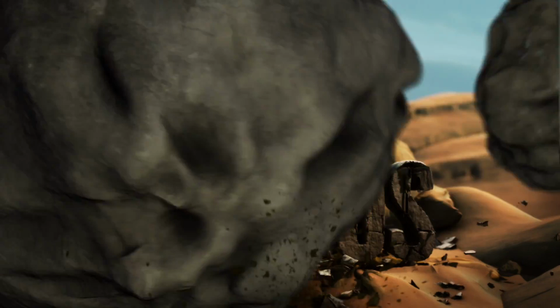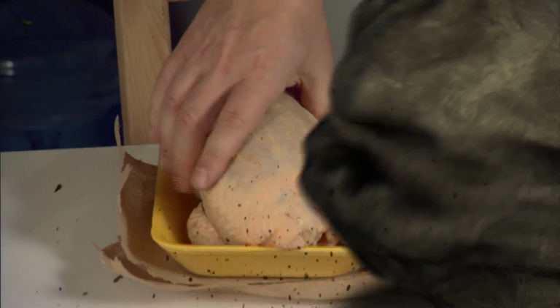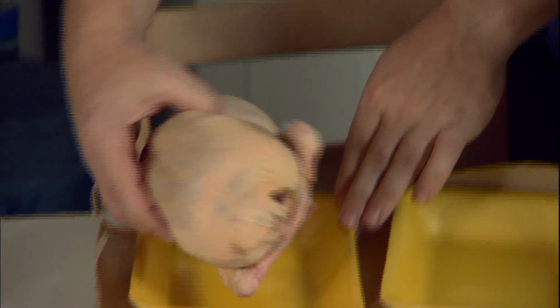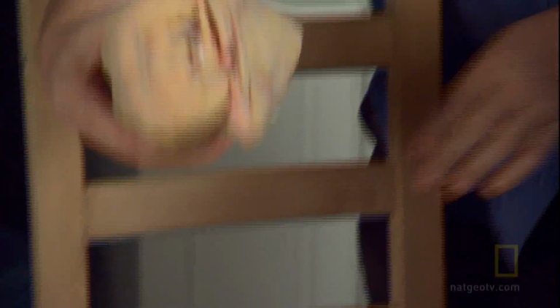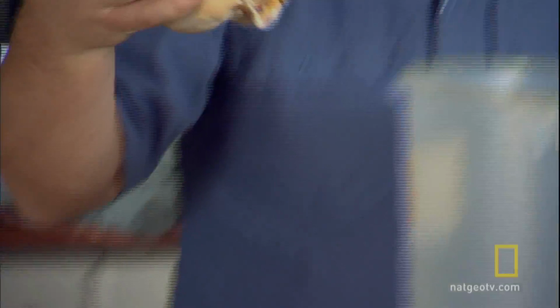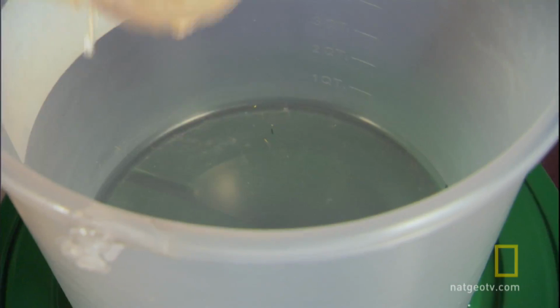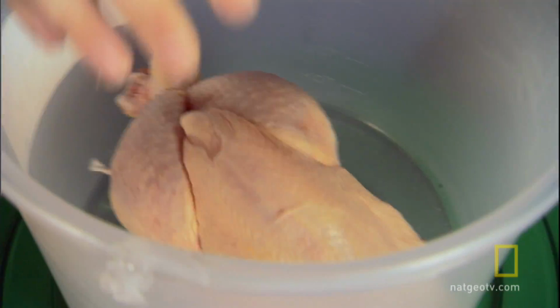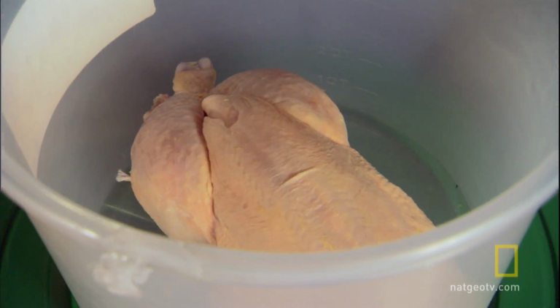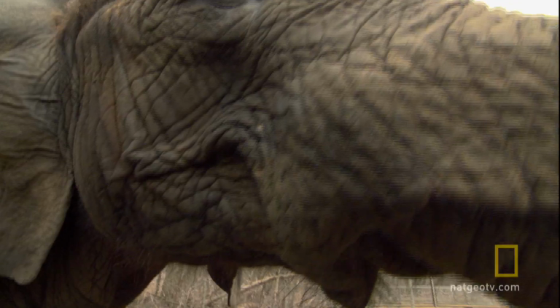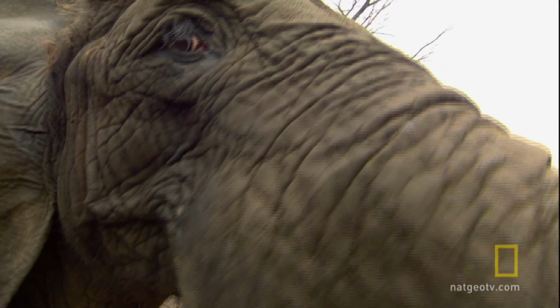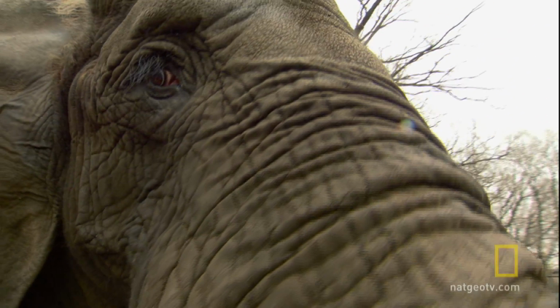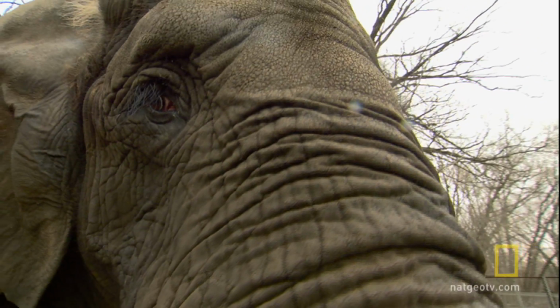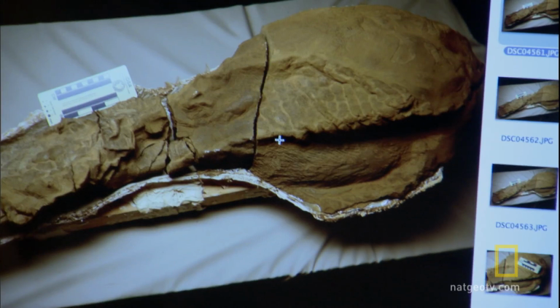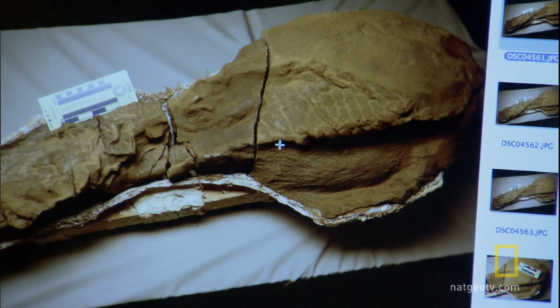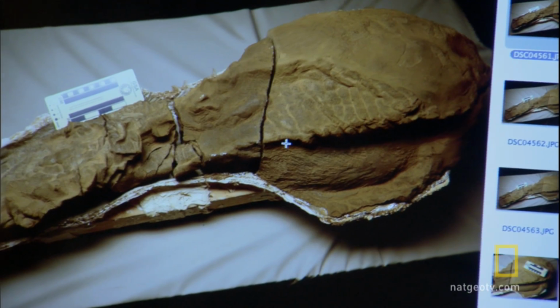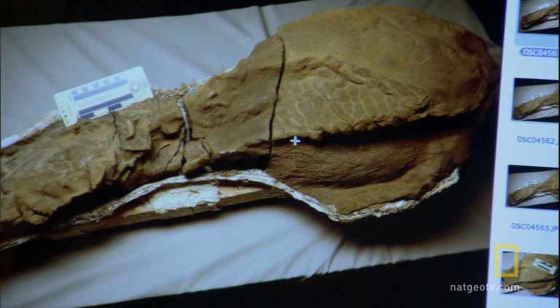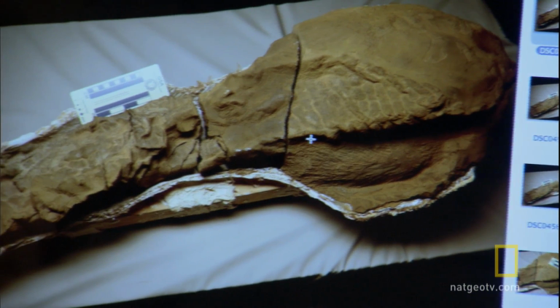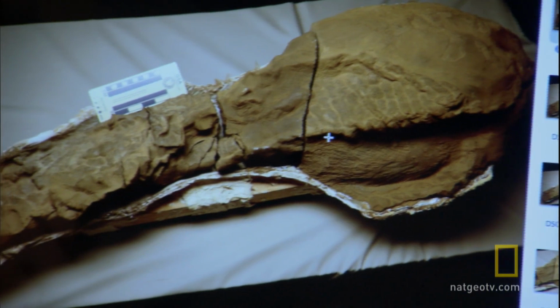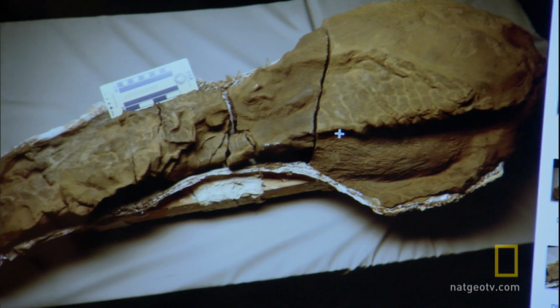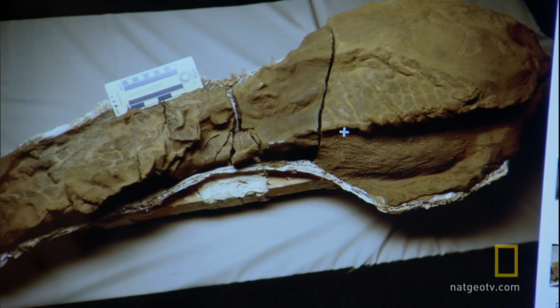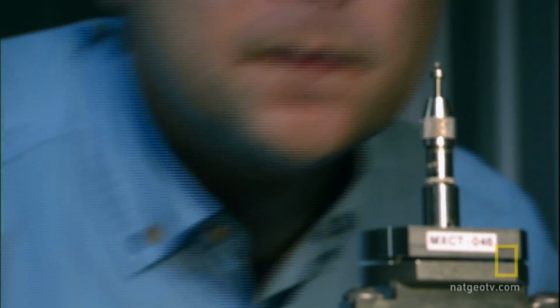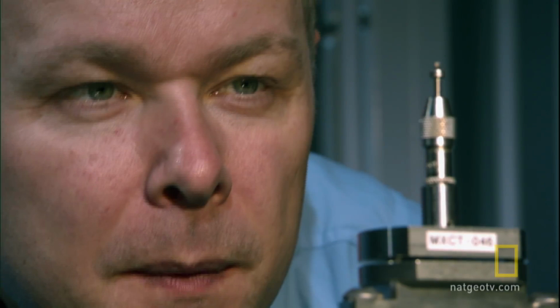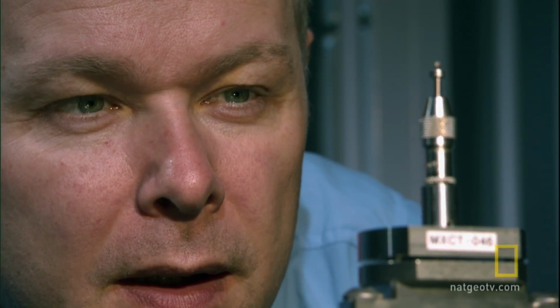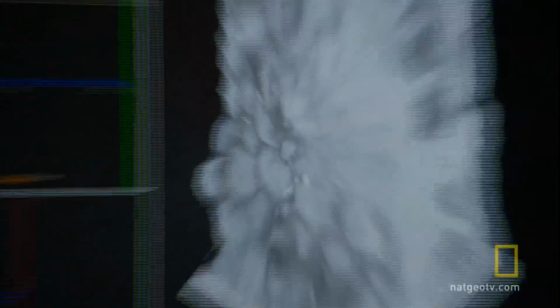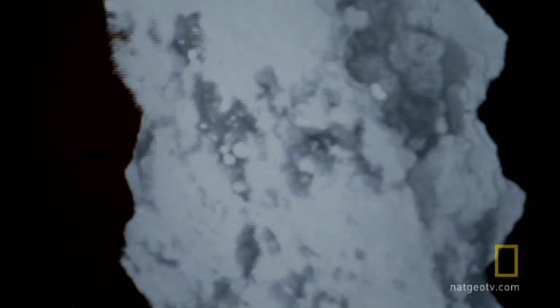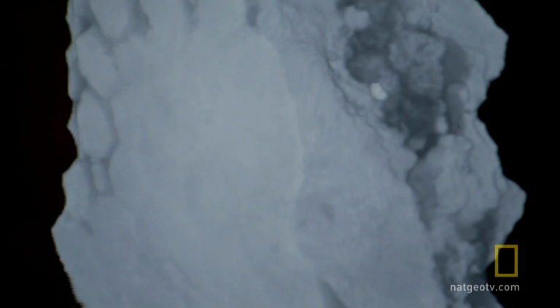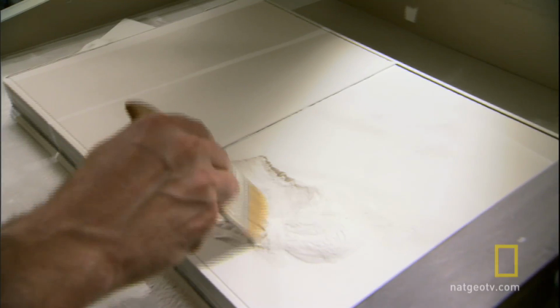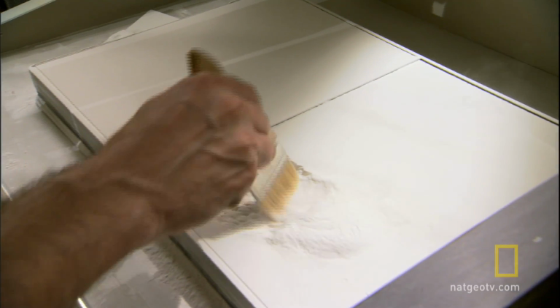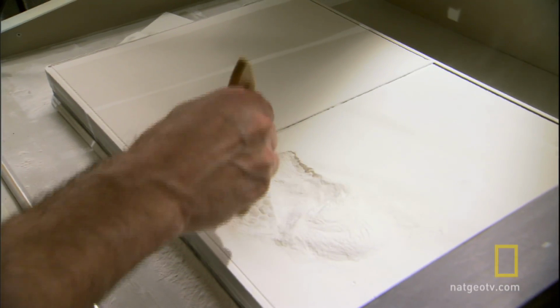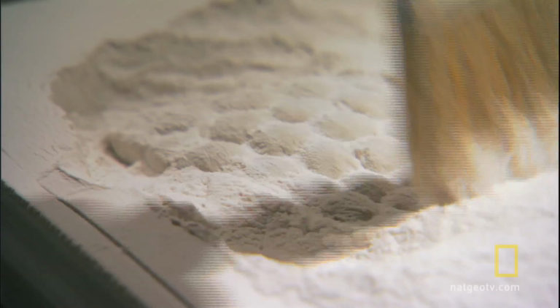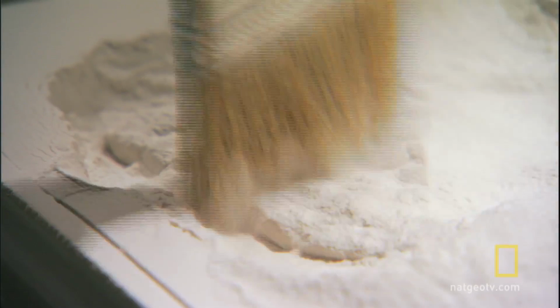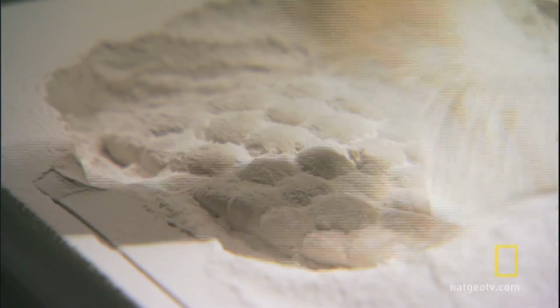What do you get when you mix together data from a raw chicken, an elephant, and a 67 million year old dinosaur fossil? The ability to understand for the first time what dinosaur skin could have actually looked like.